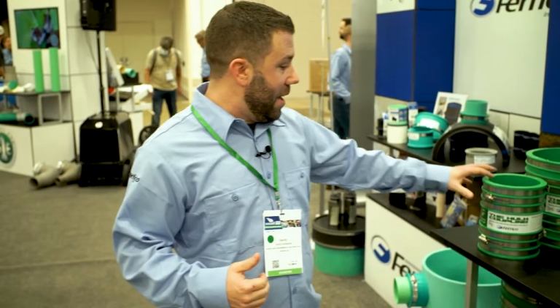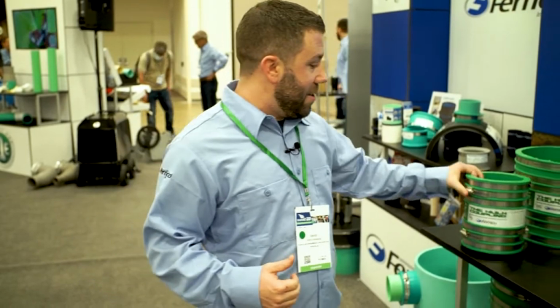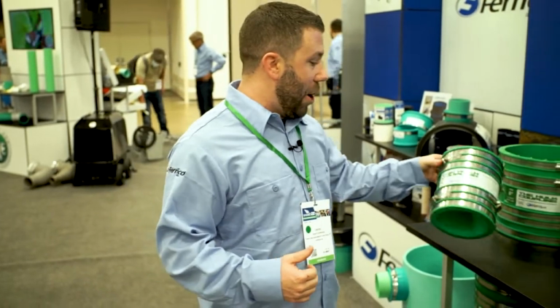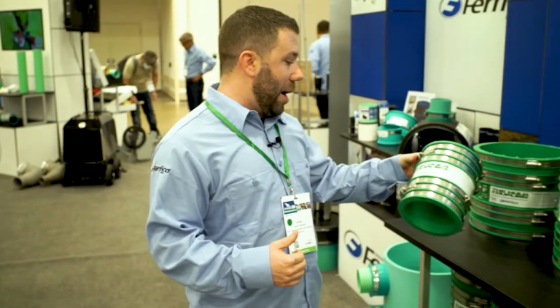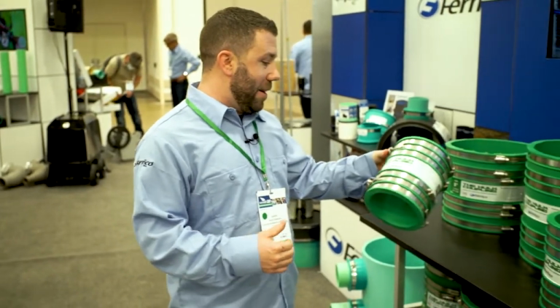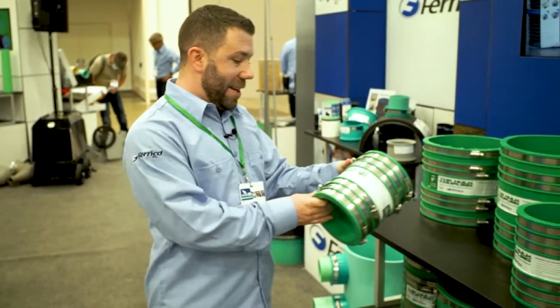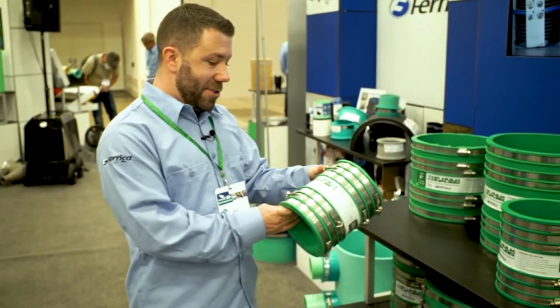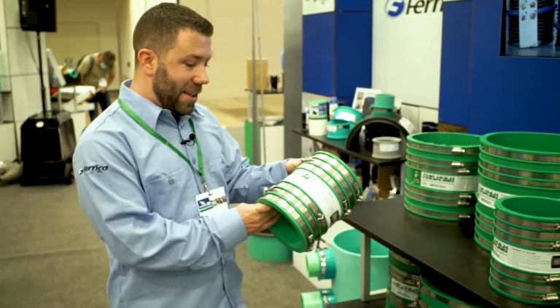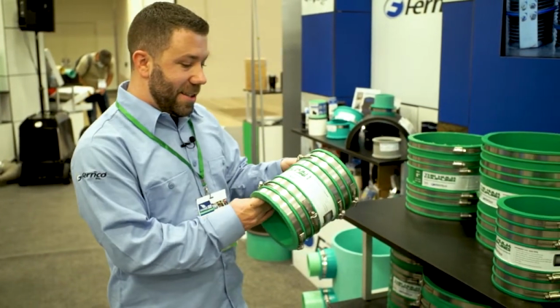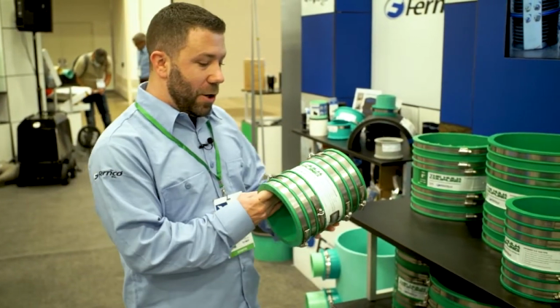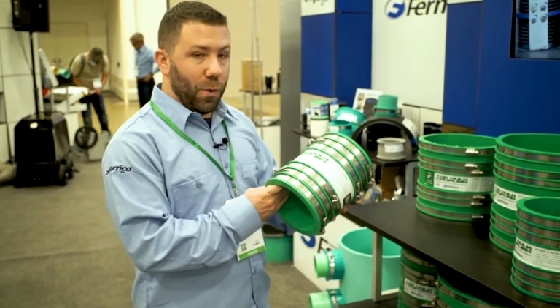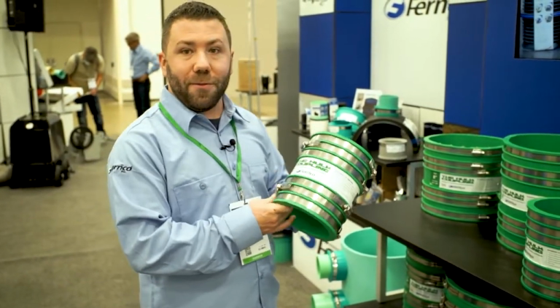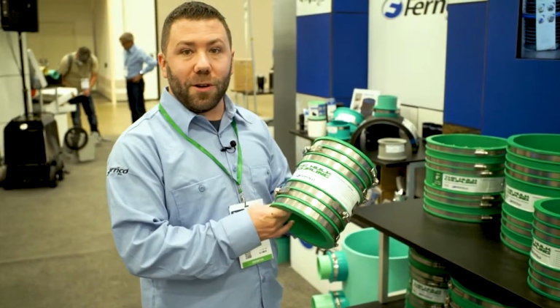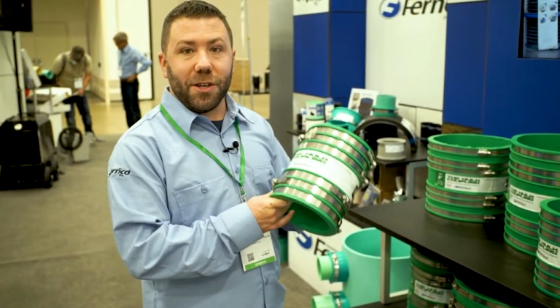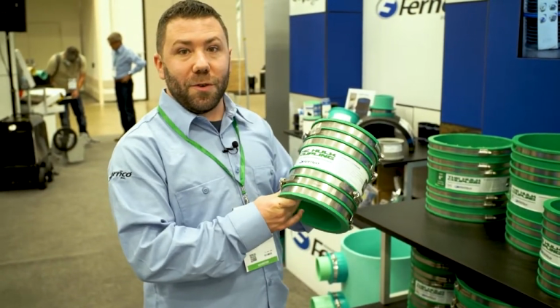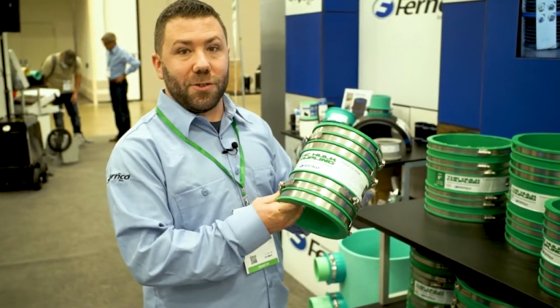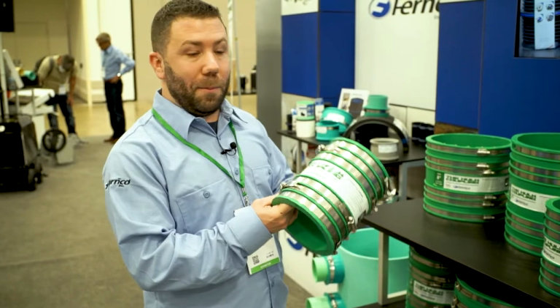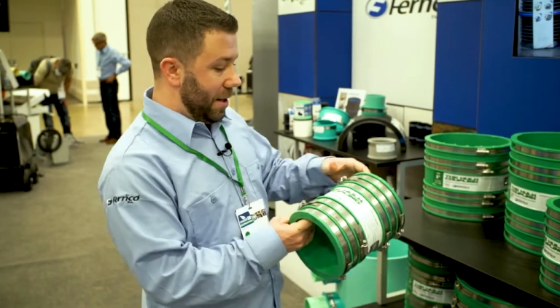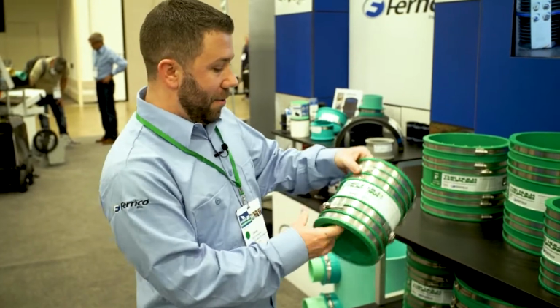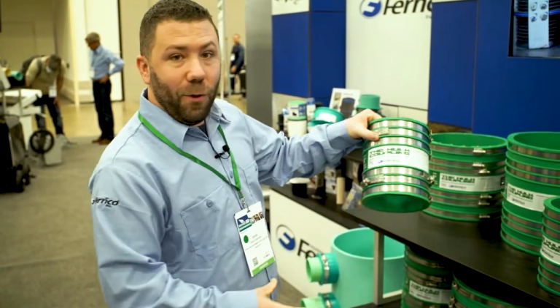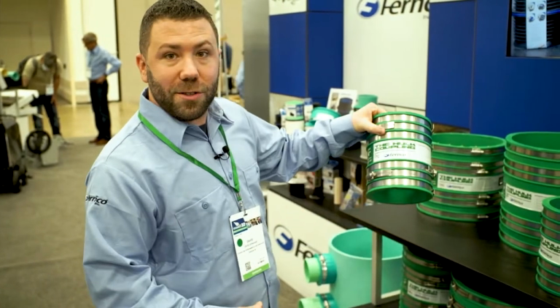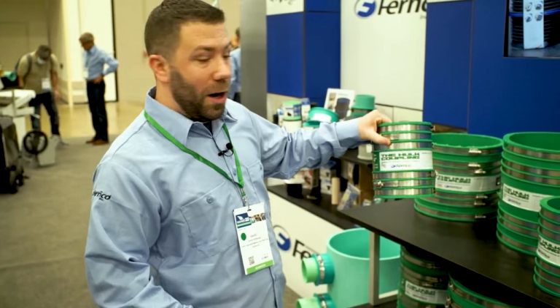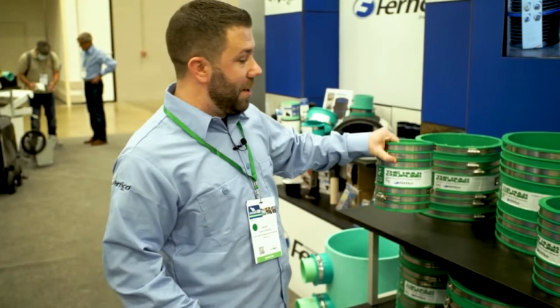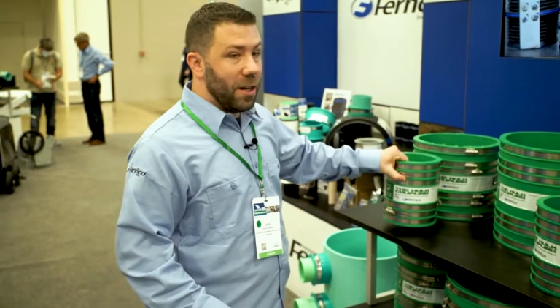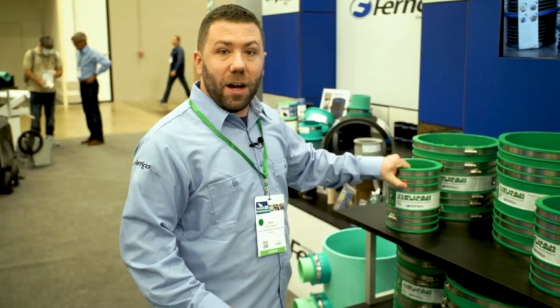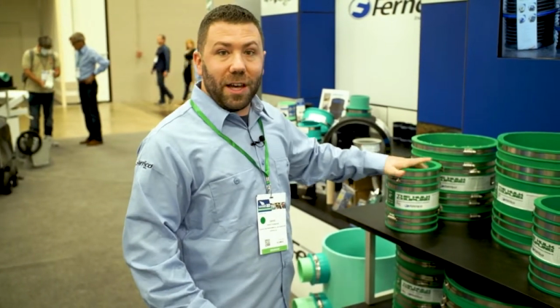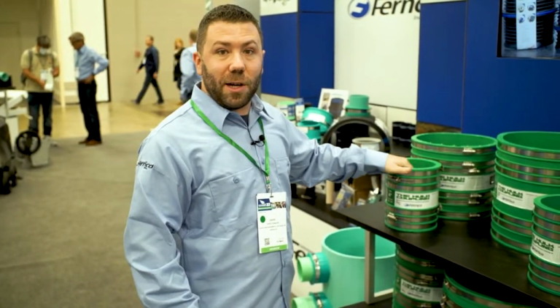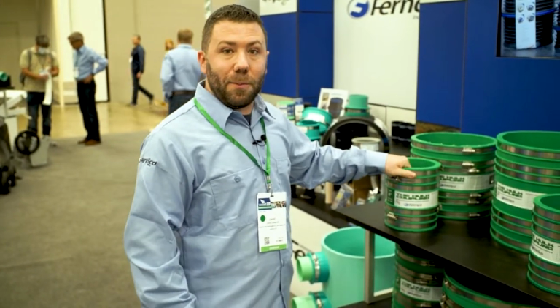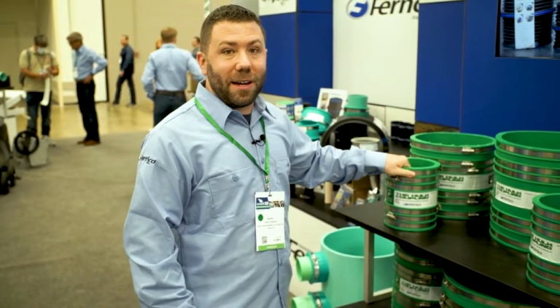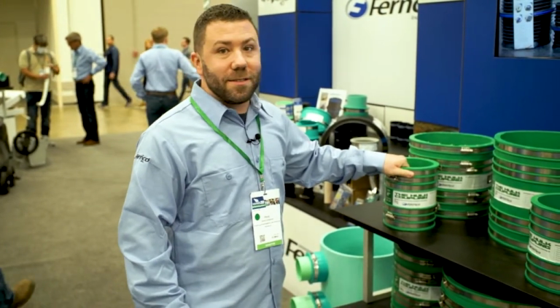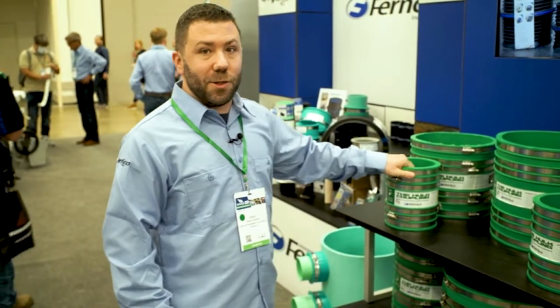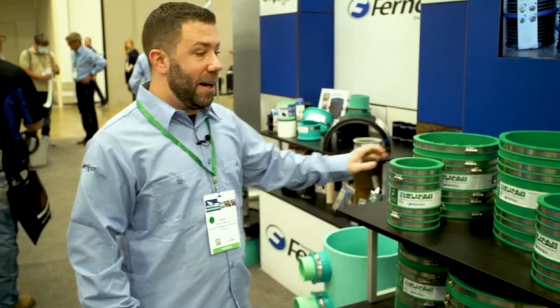This is the Hull Coupling. It is our stainless steel reinforced universal coupling, from 4 to 12 inch. Our latest coupling product — super nice.